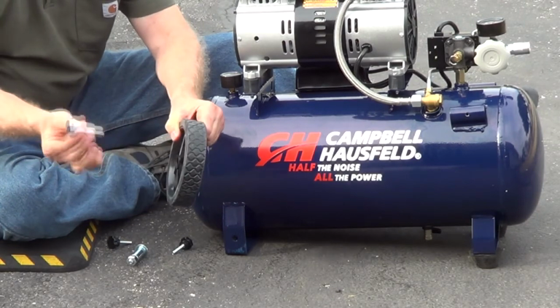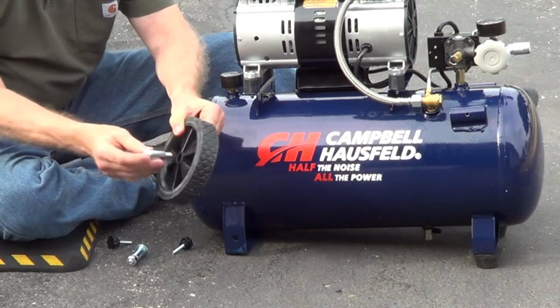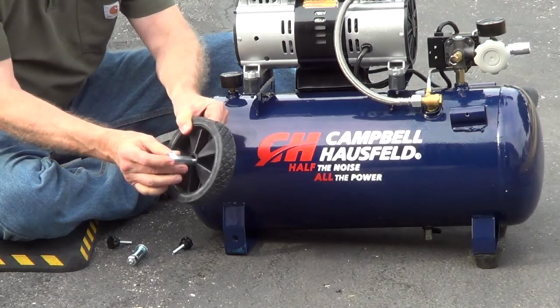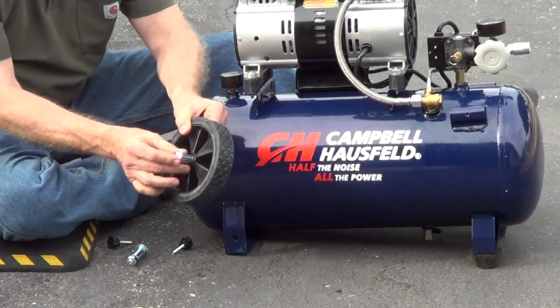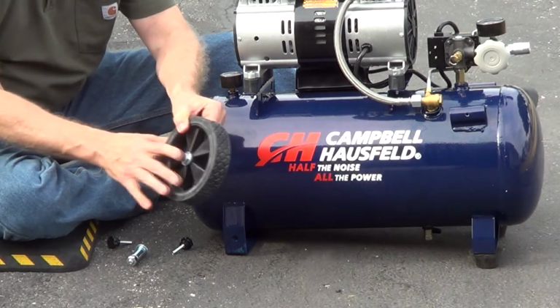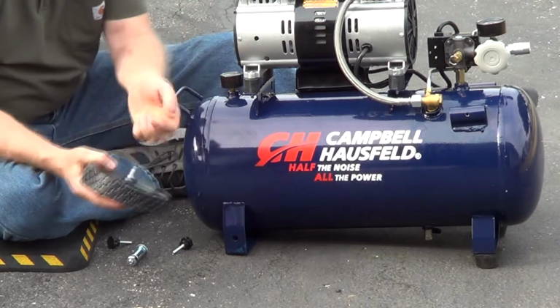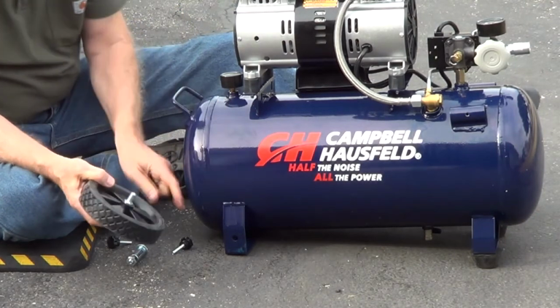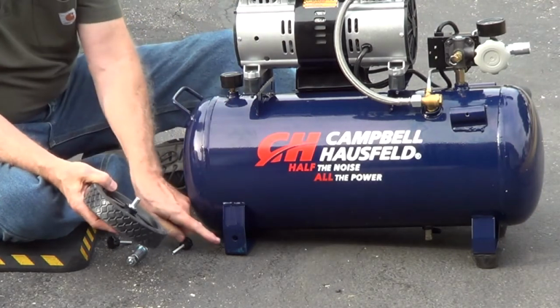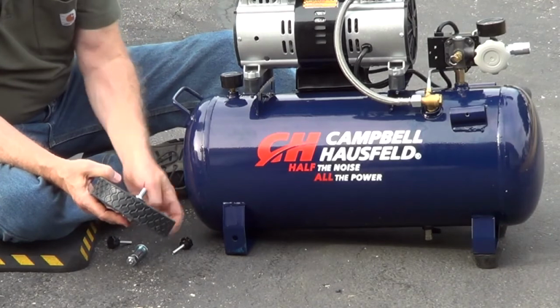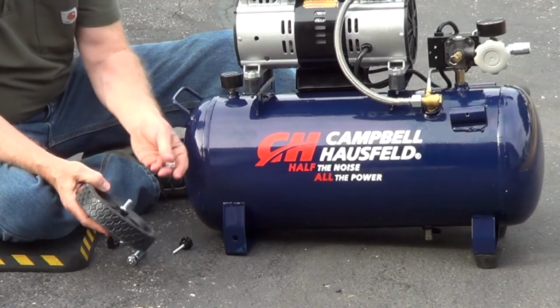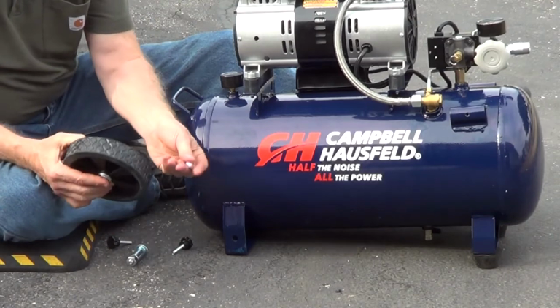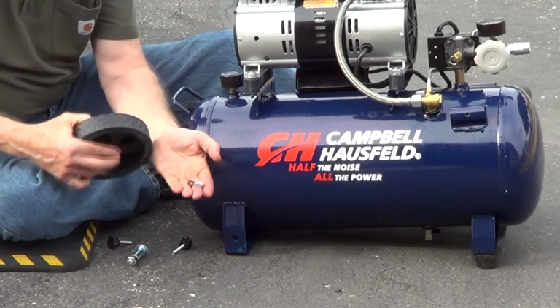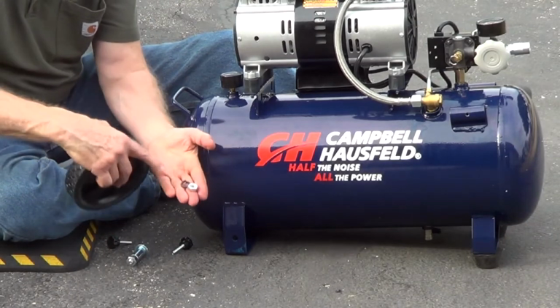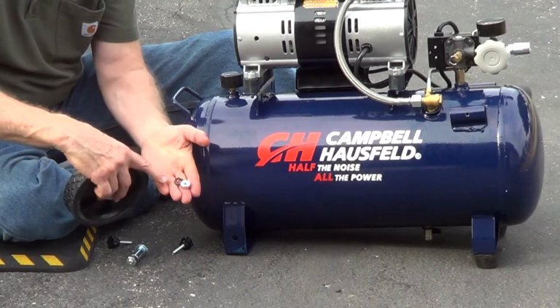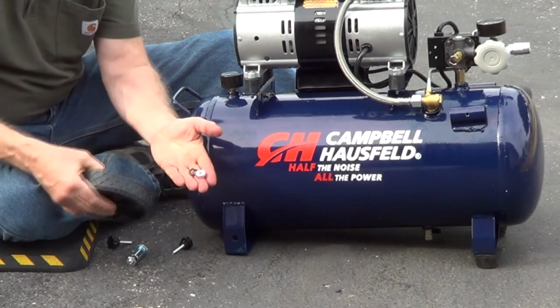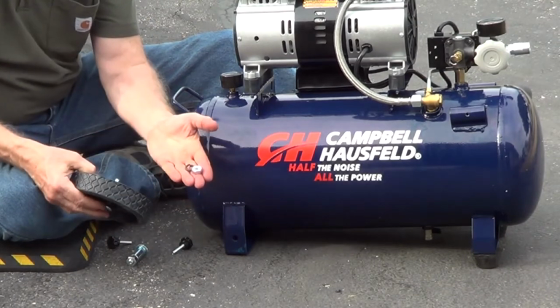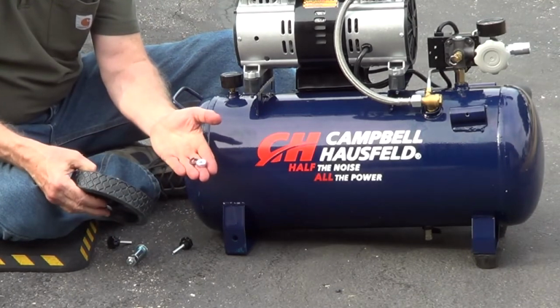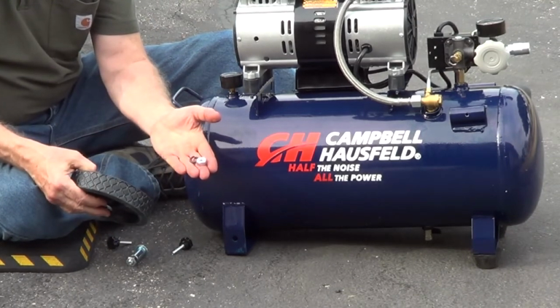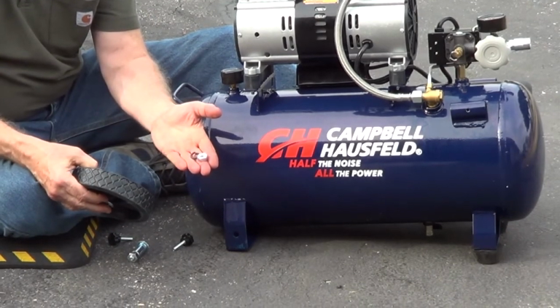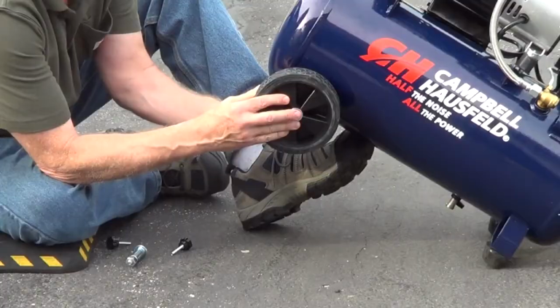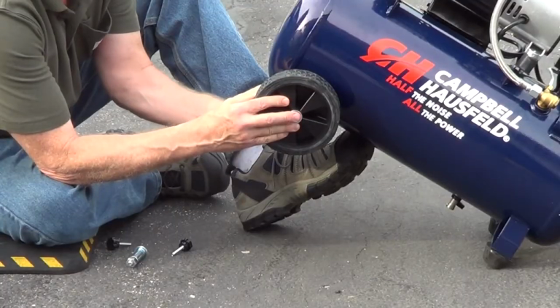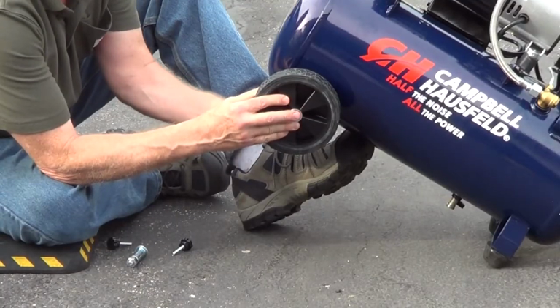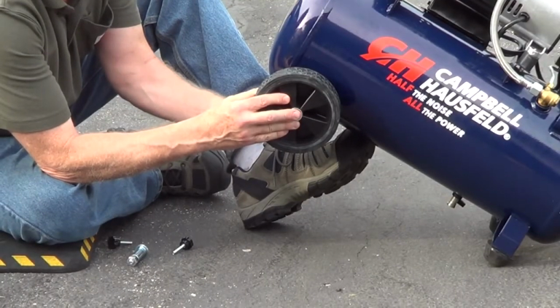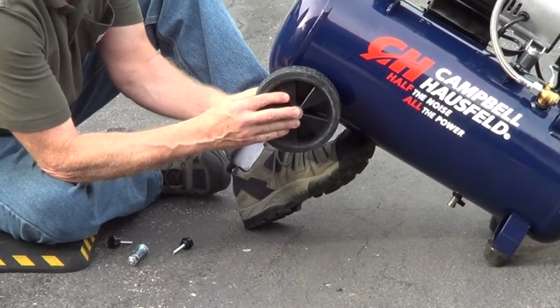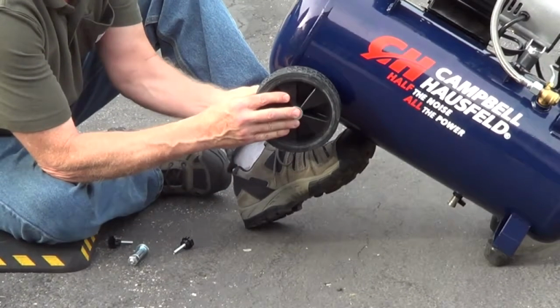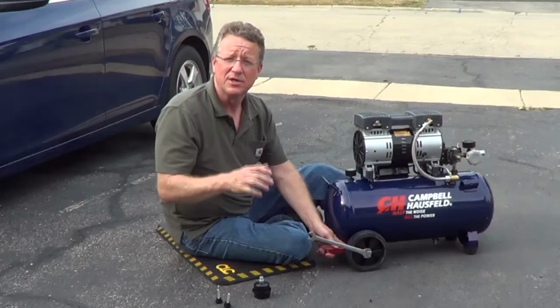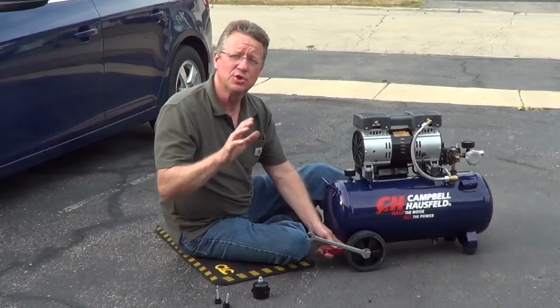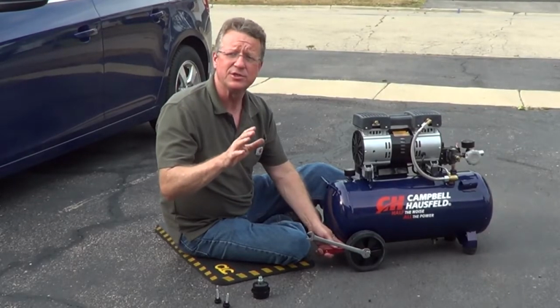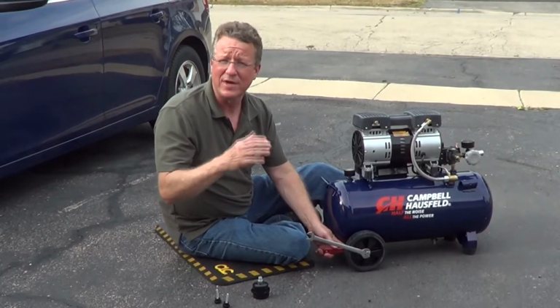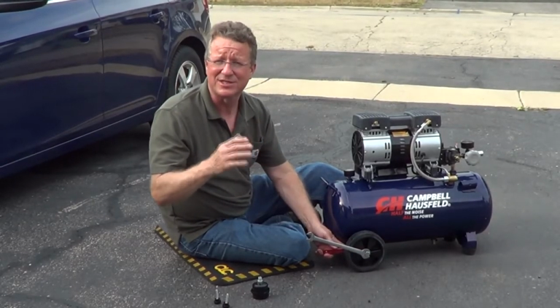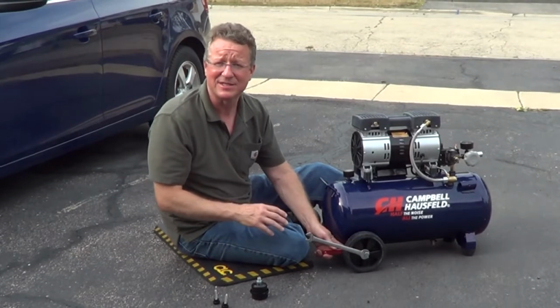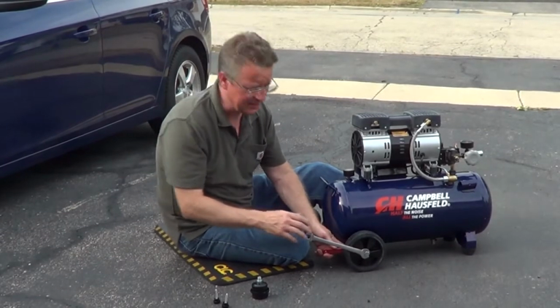You have a bolt that runs through the wheel. You're going to push it through the frame, and then you're going to put on a locking washer and a nut. You're going to use two wrenches or a wrench and a socket to tighten it up.